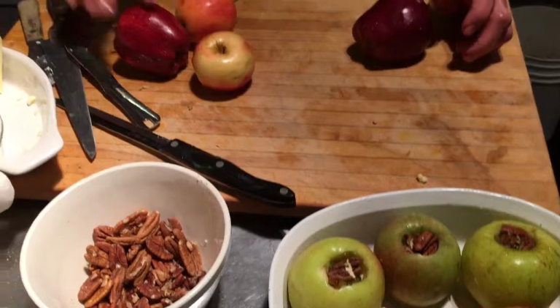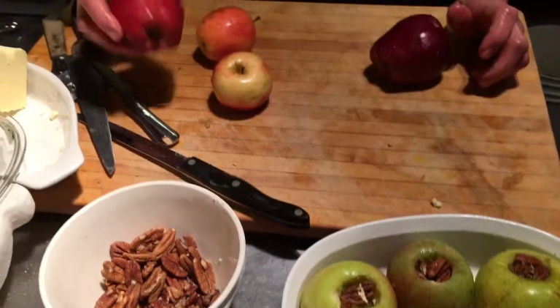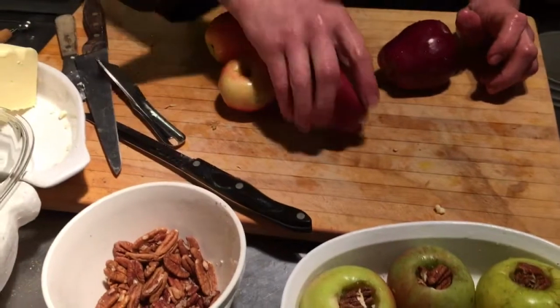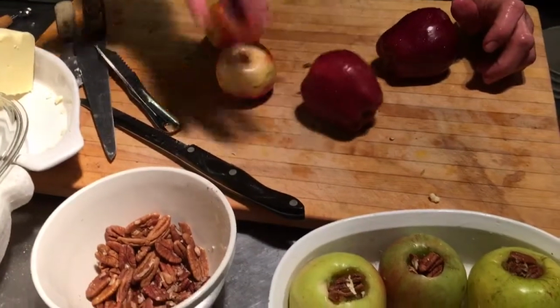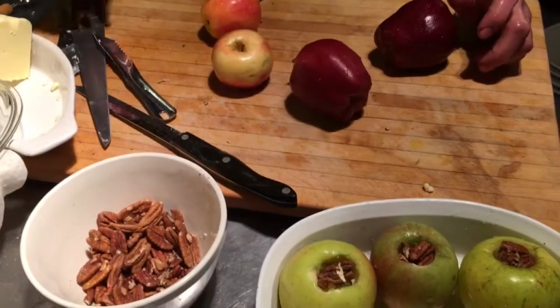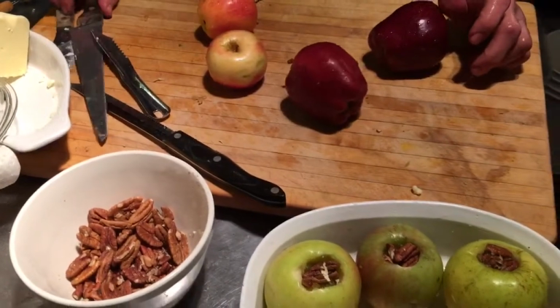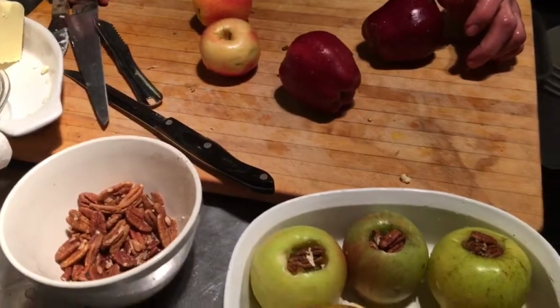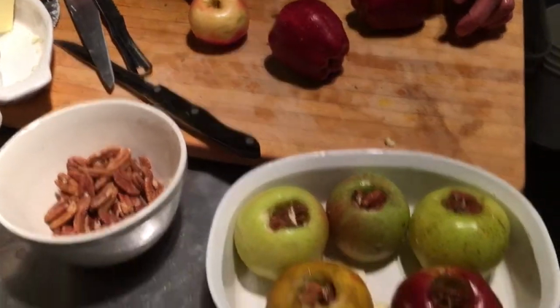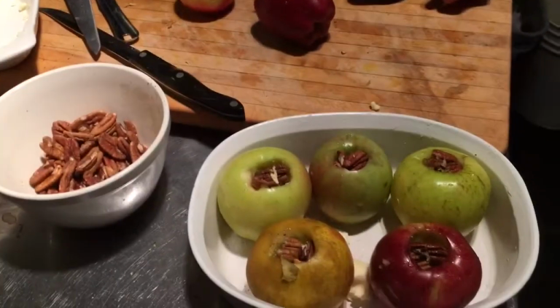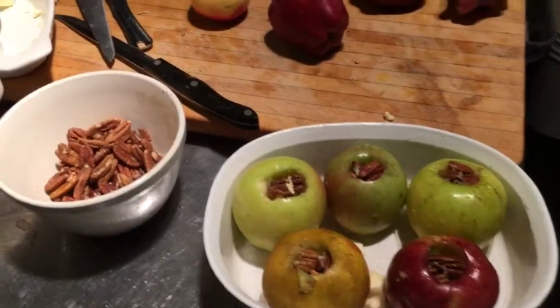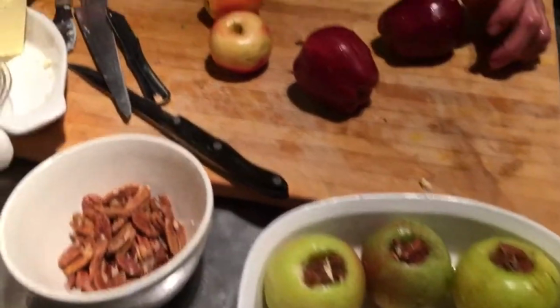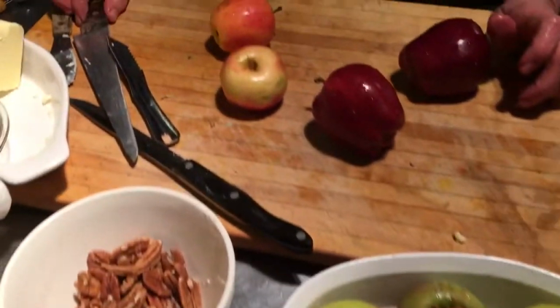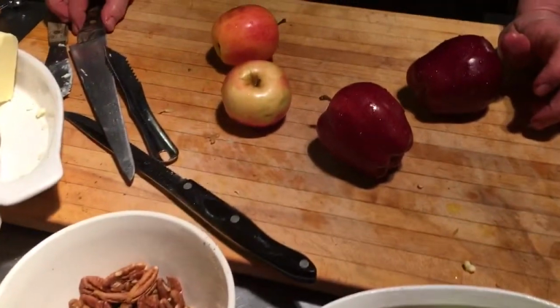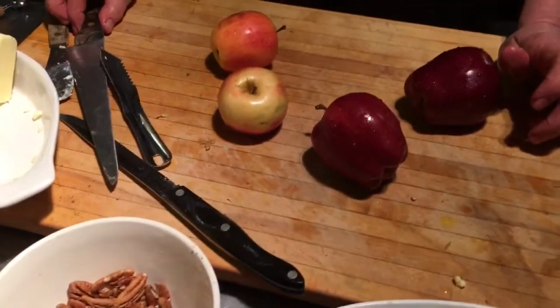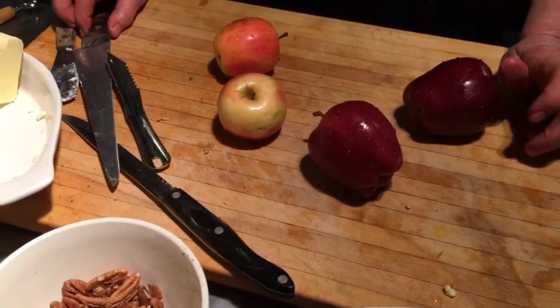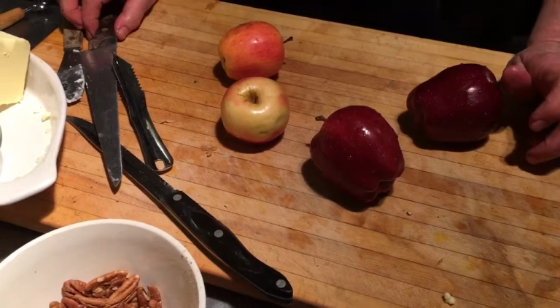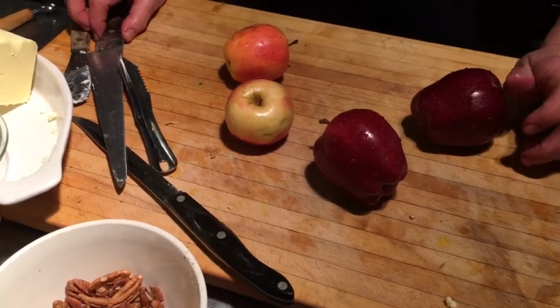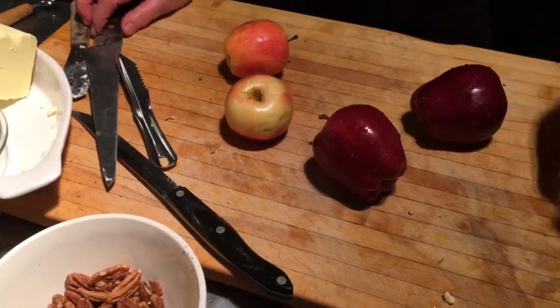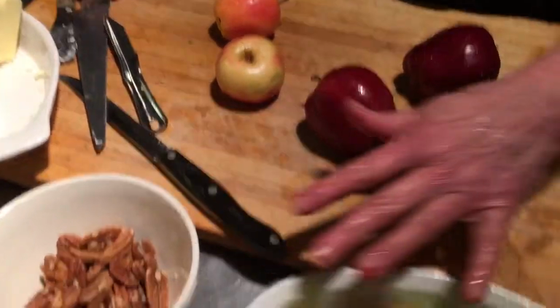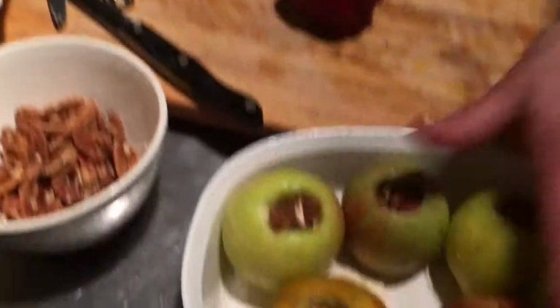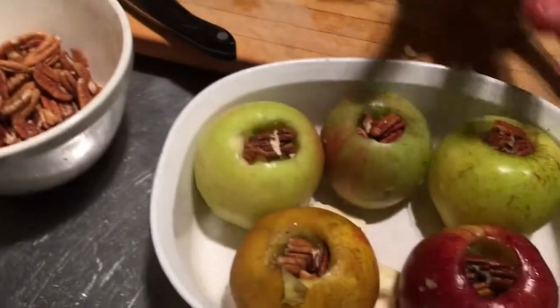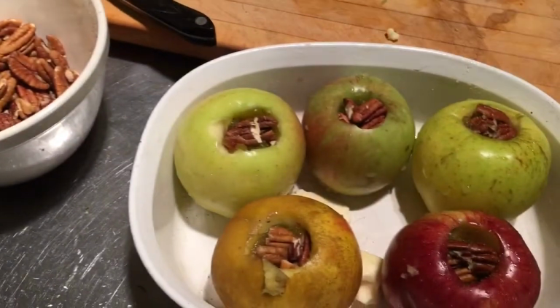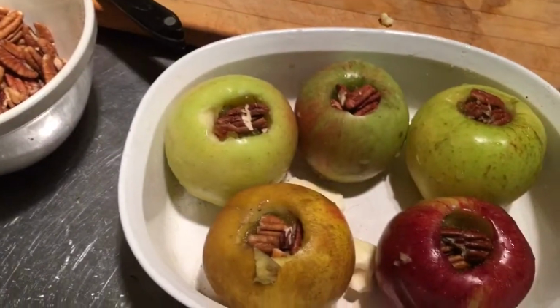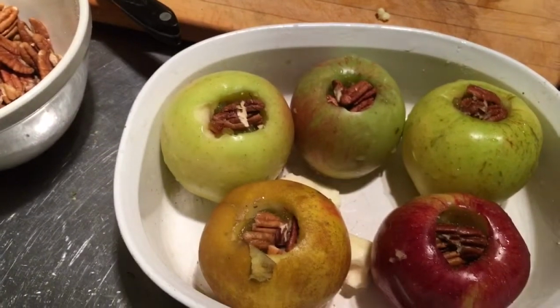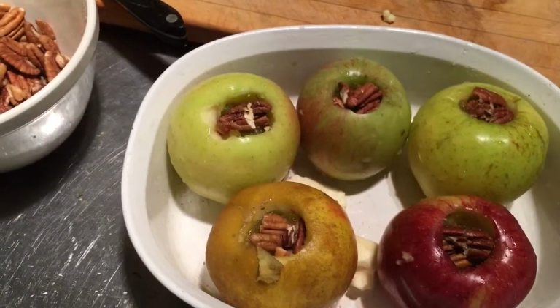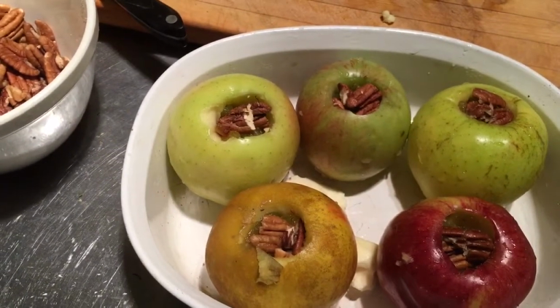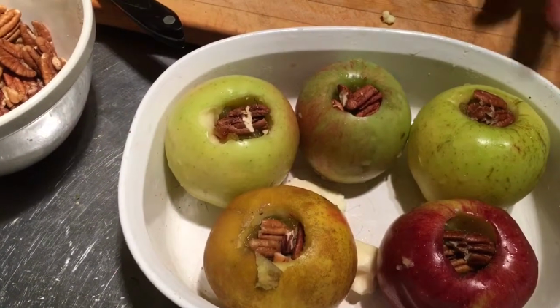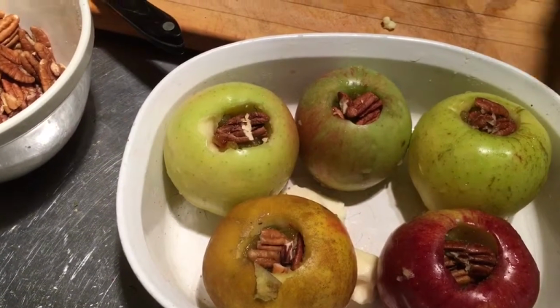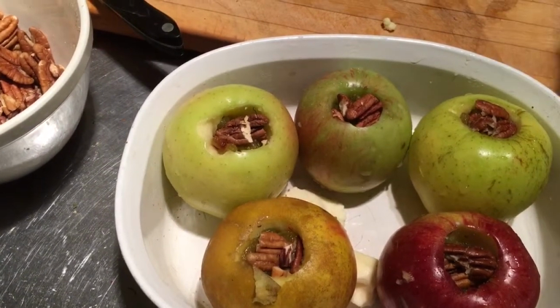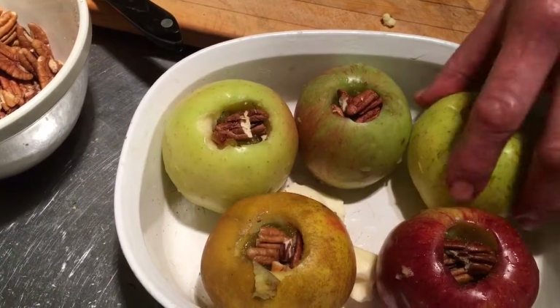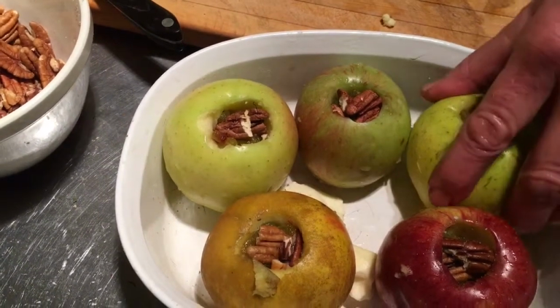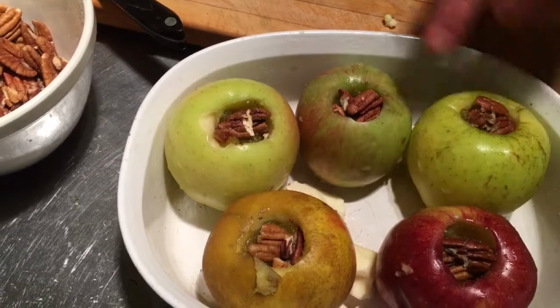So we're making the baked apples. We have already five apples ready here. Just to recap here.